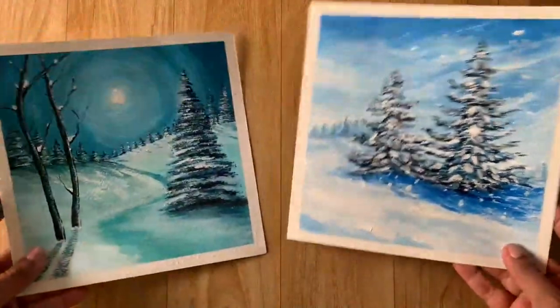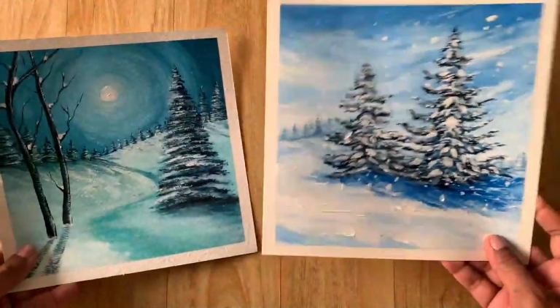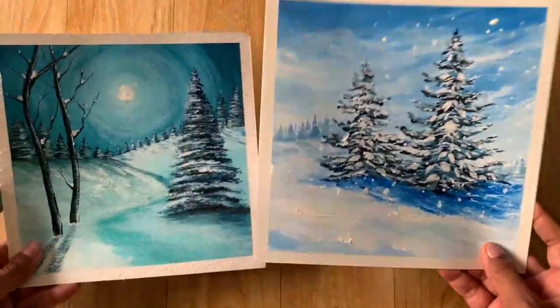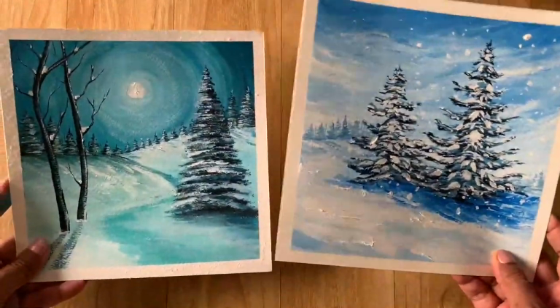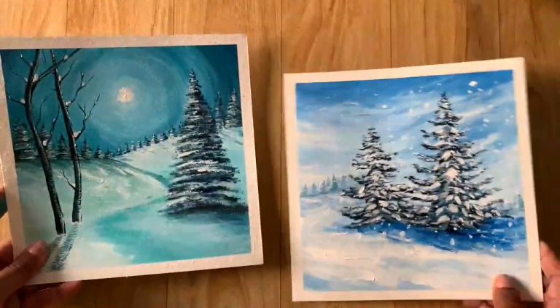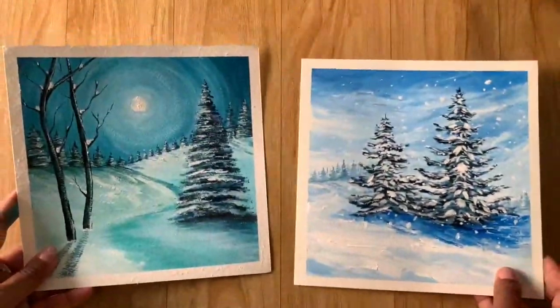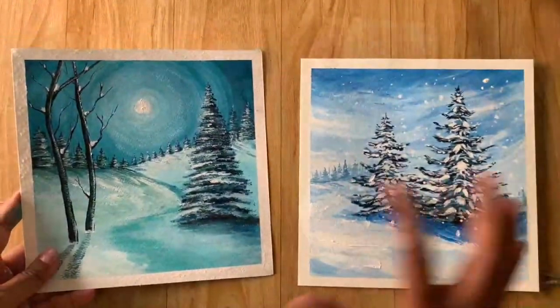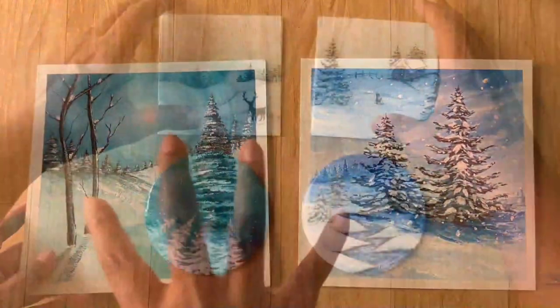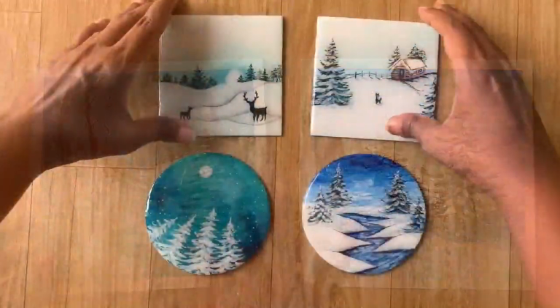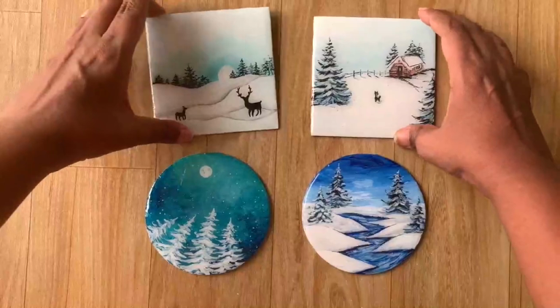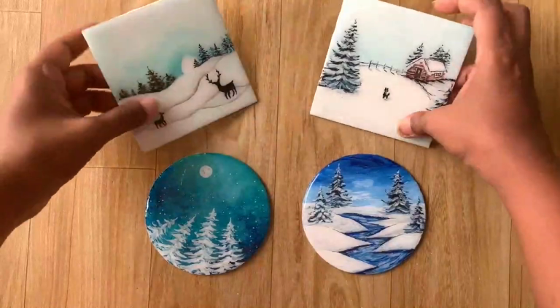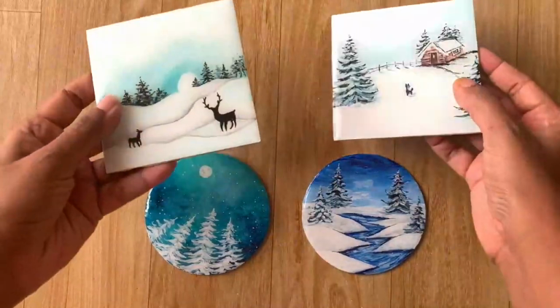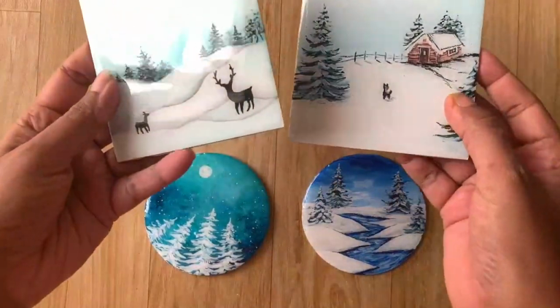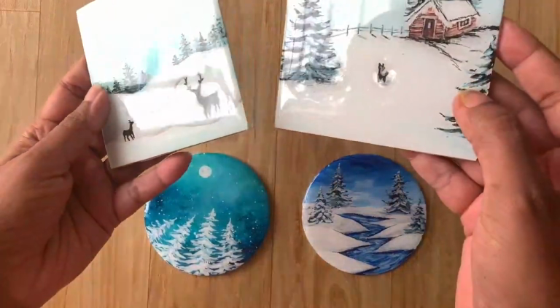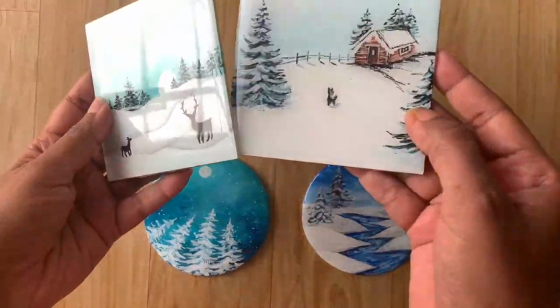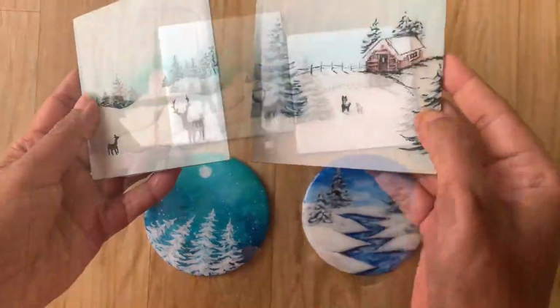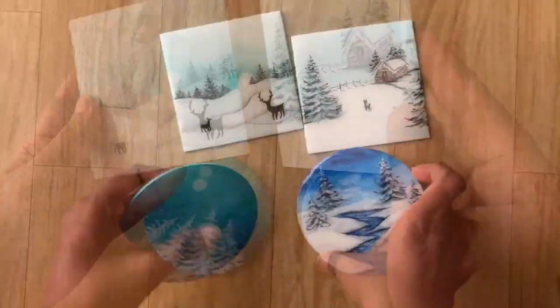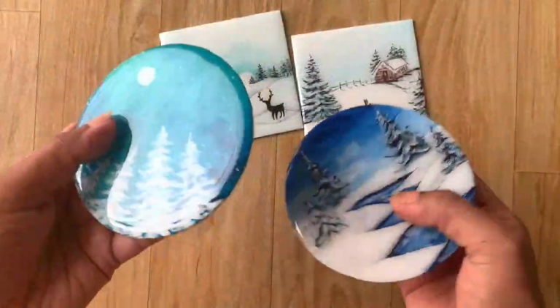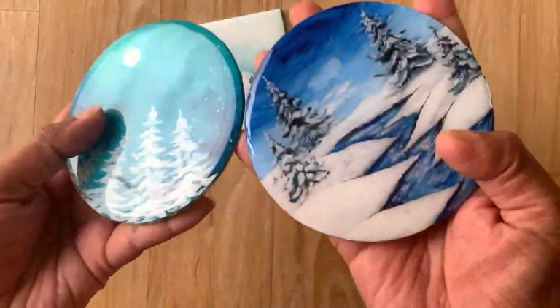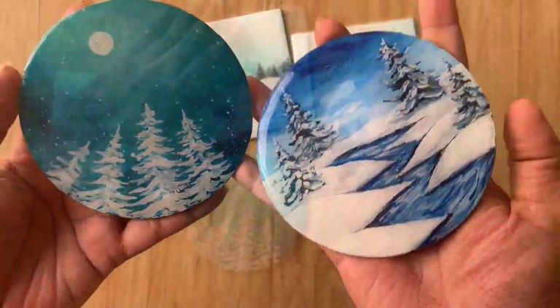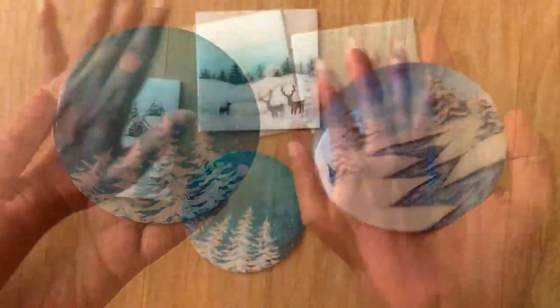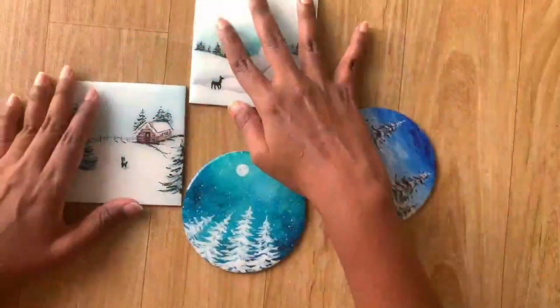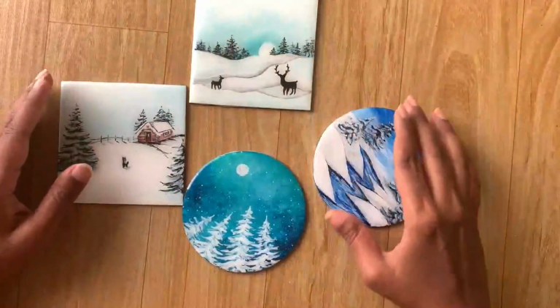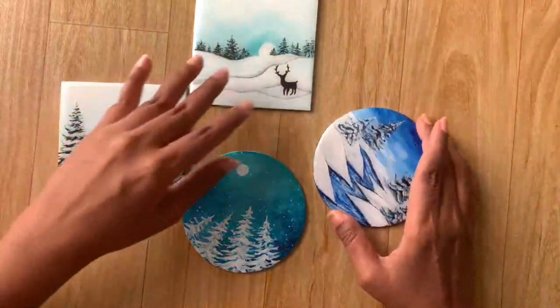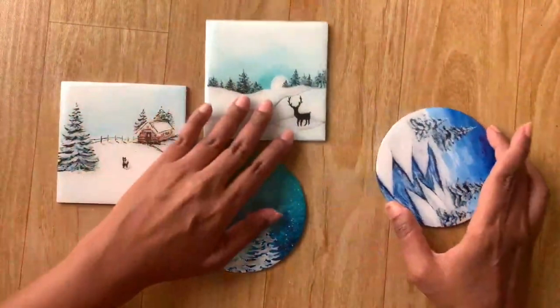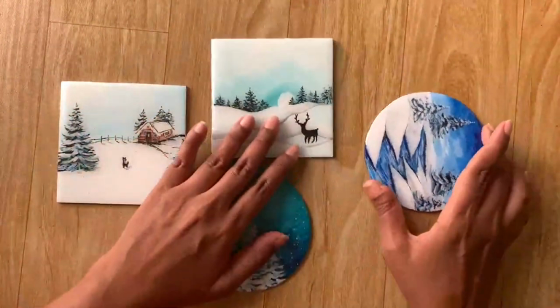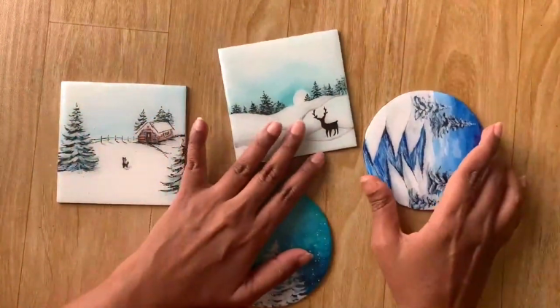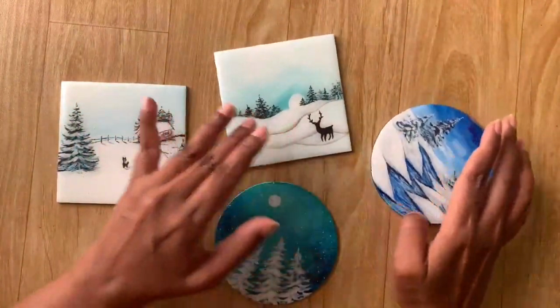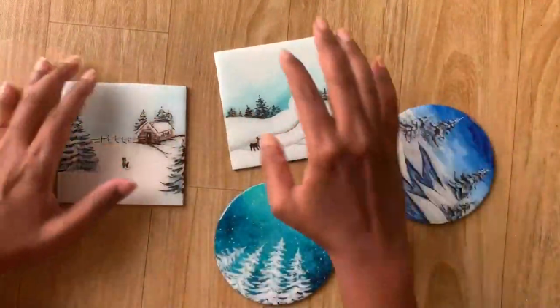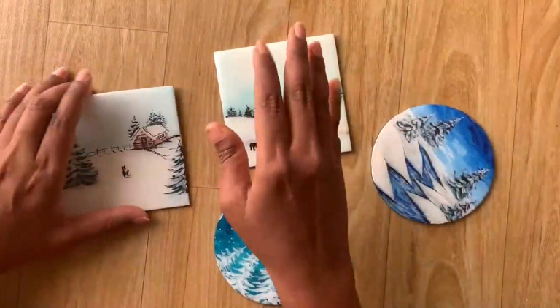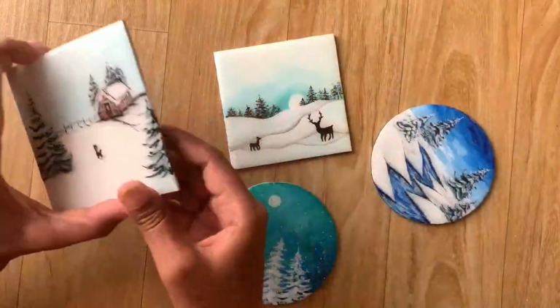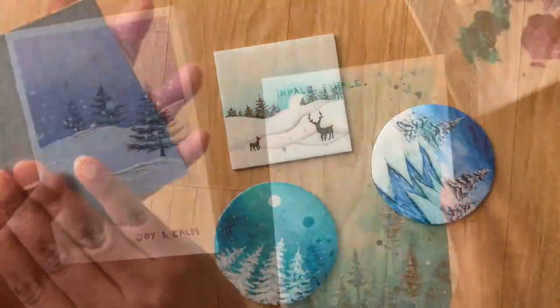Finally, we finish off this class by creating some beautiful artworks. First we learn to create two beautiful paintings, then we learn to create four different coasters and seal them with resin so that you can use them as home decor or for gifting this holiday season.